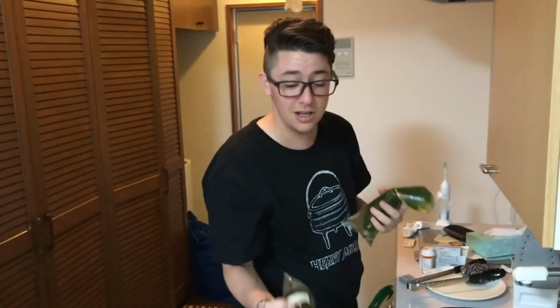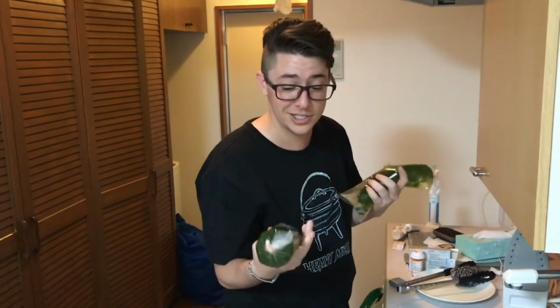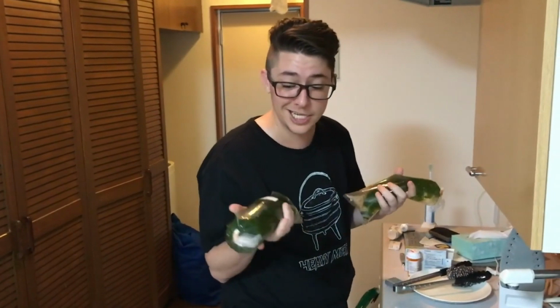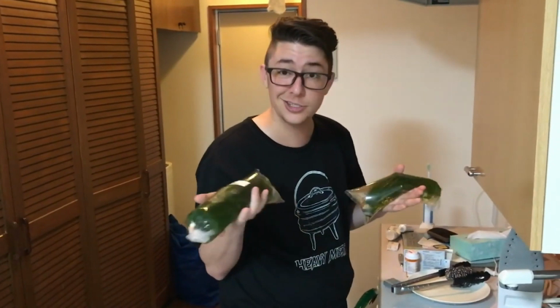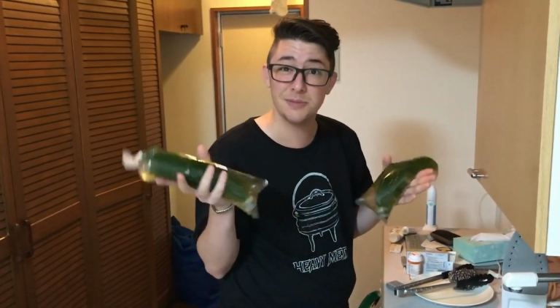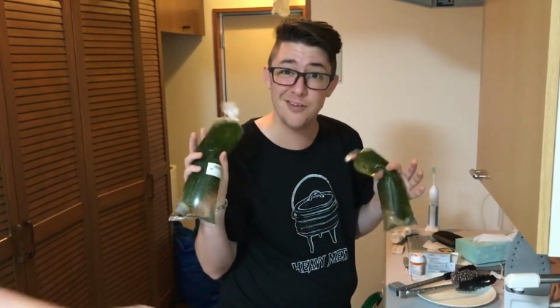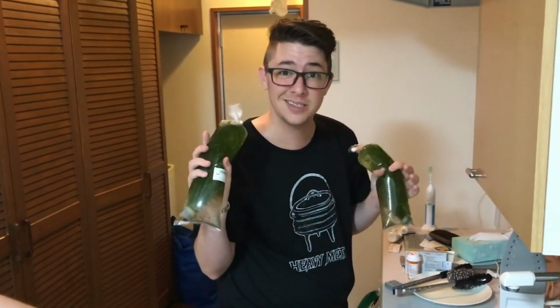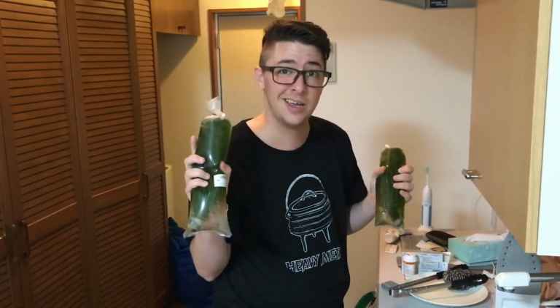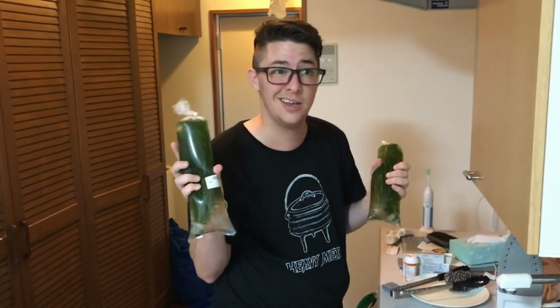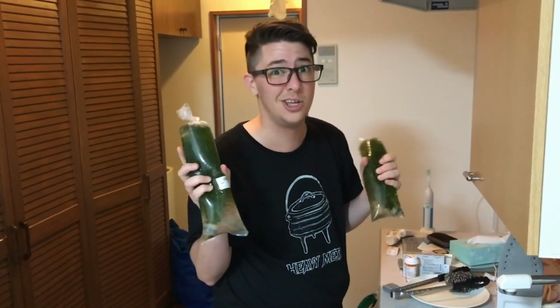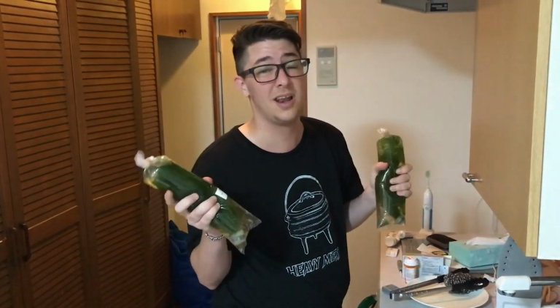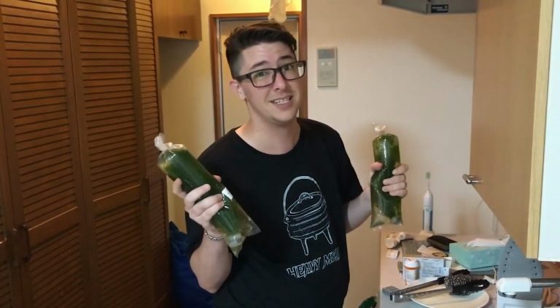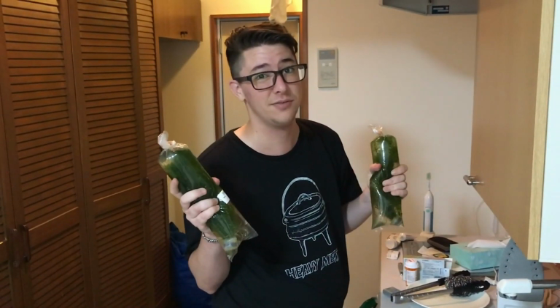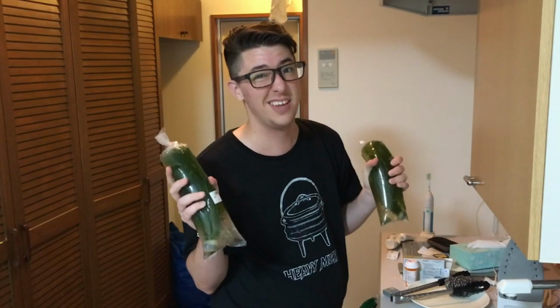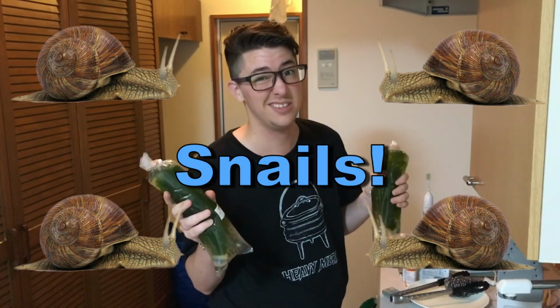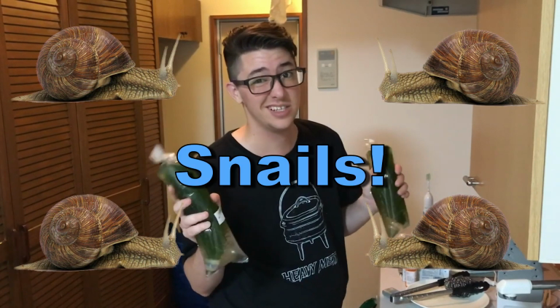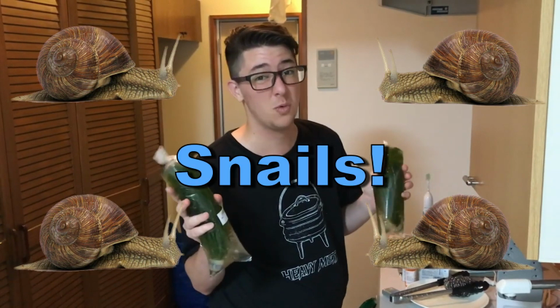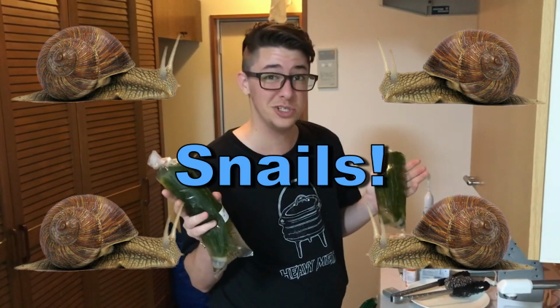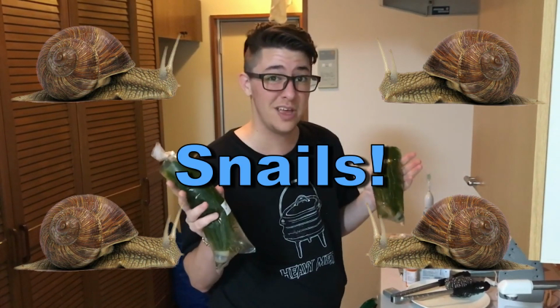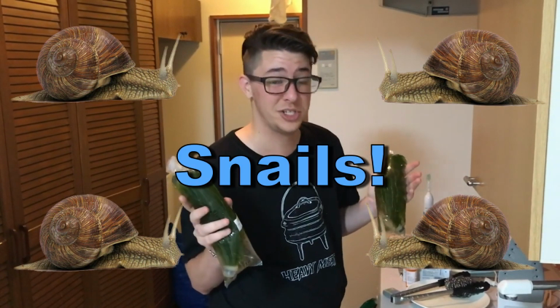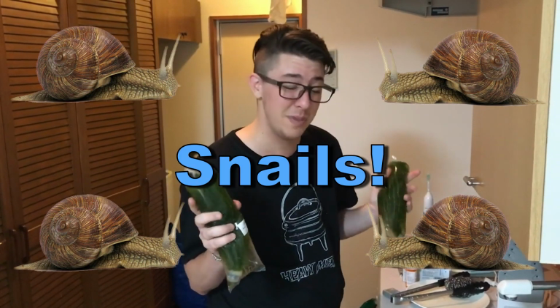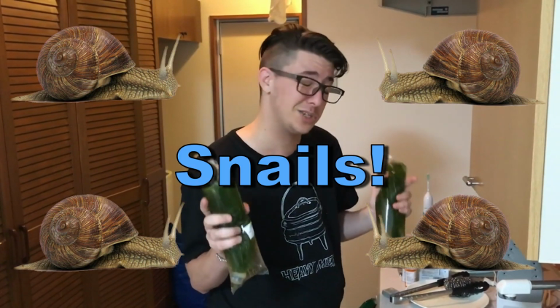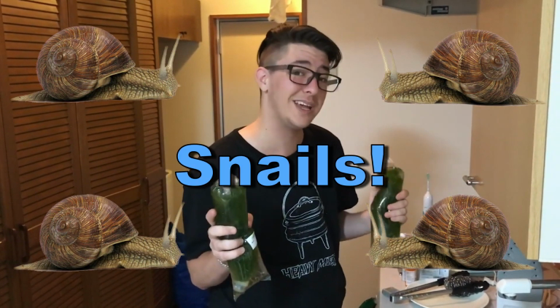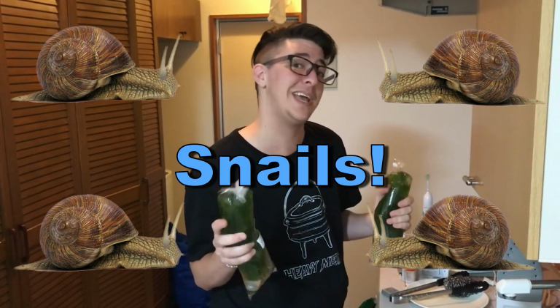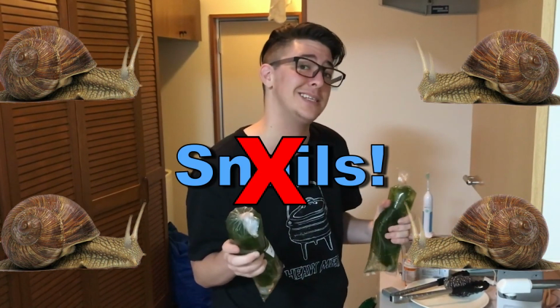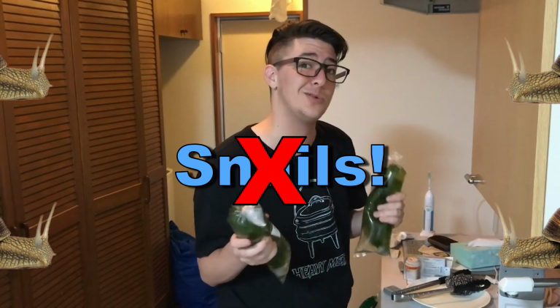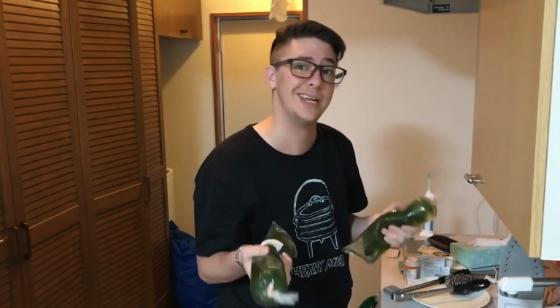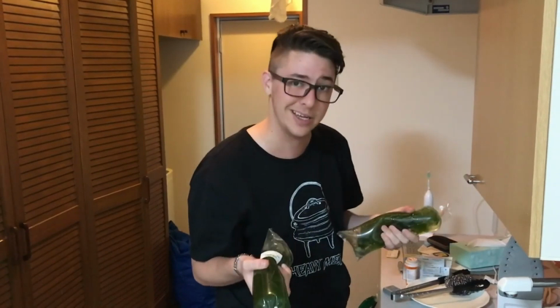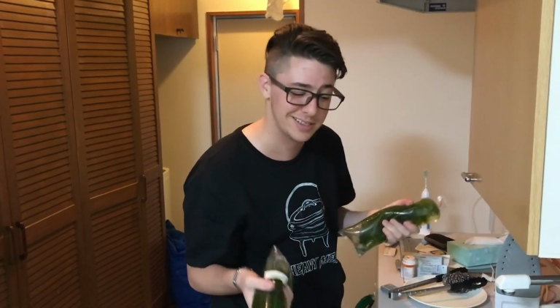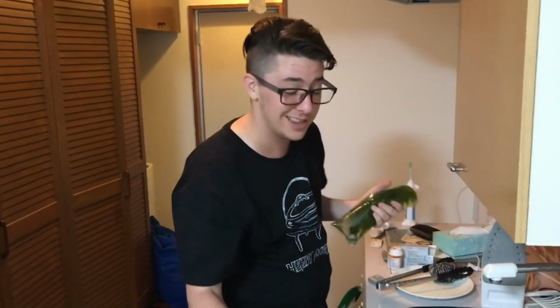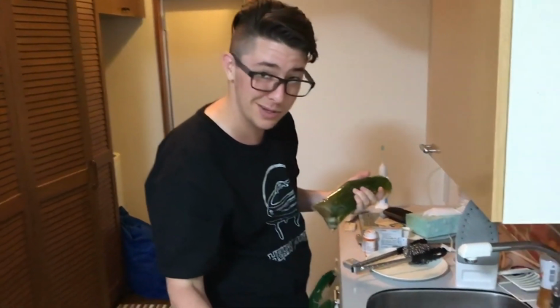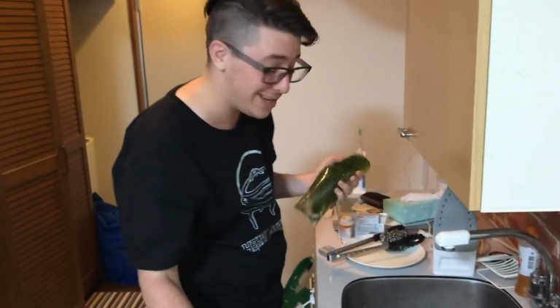Tex also got some live plants, and you know what live plants have — snails. So we've got to wash these off just to make sure we get rid of any snails or snail eggs. That's what I'm gonna do now.